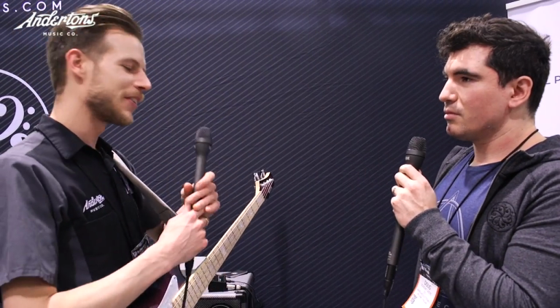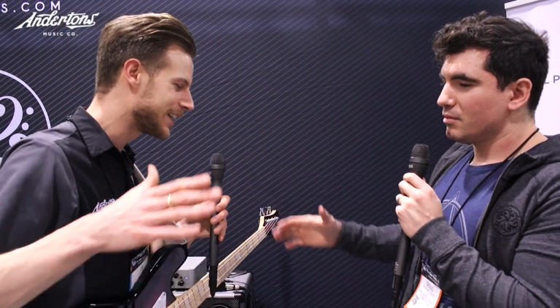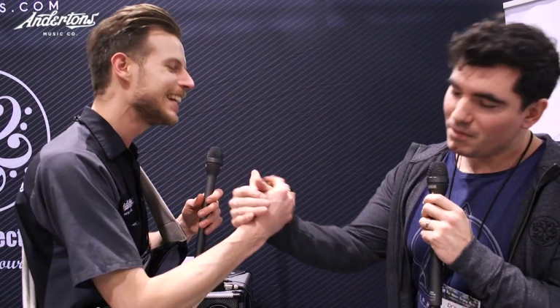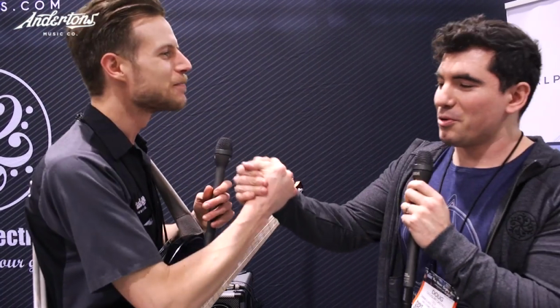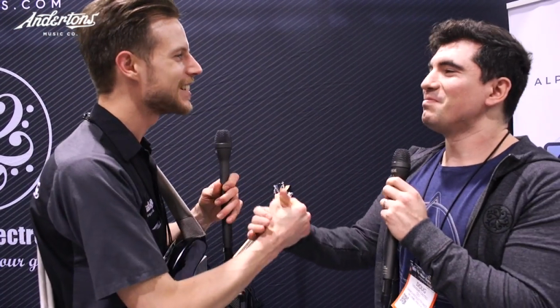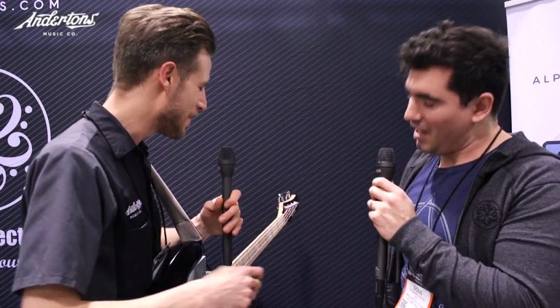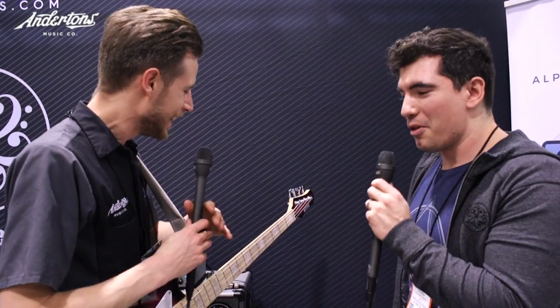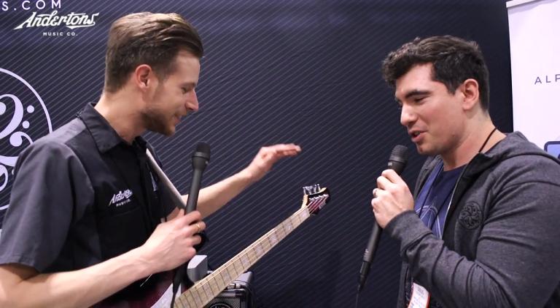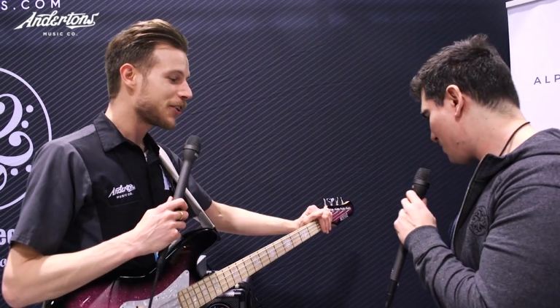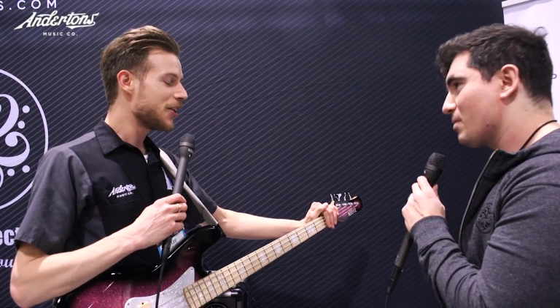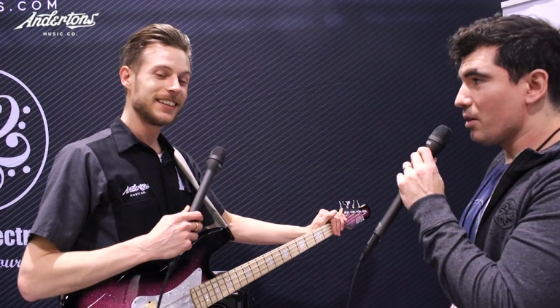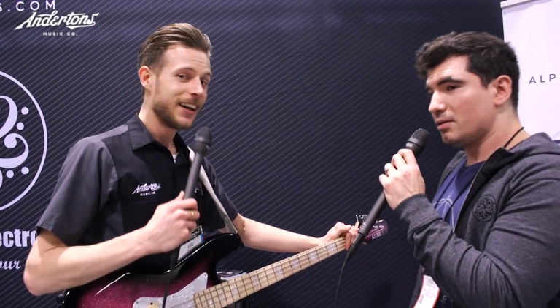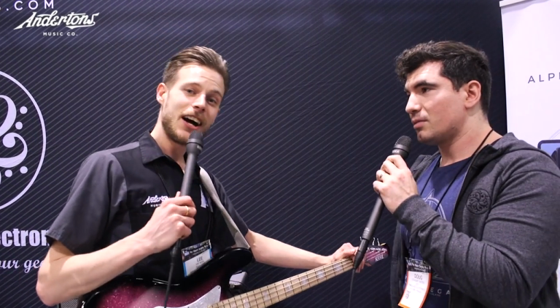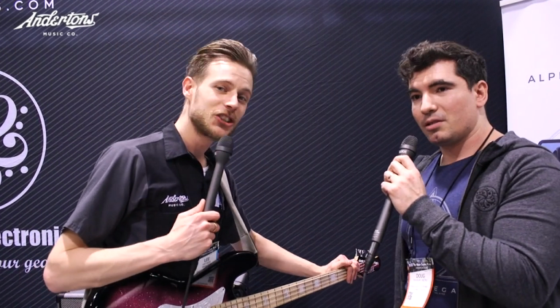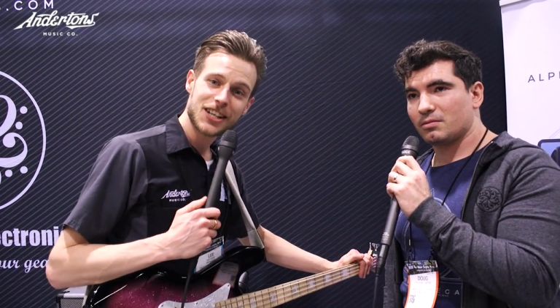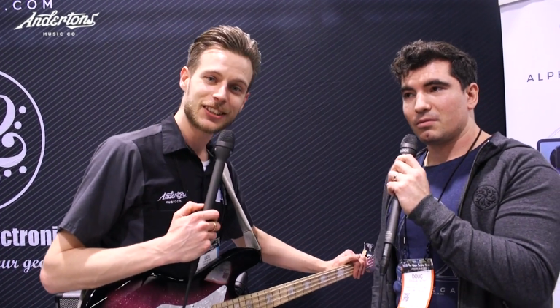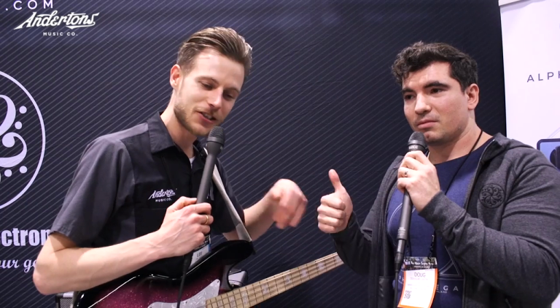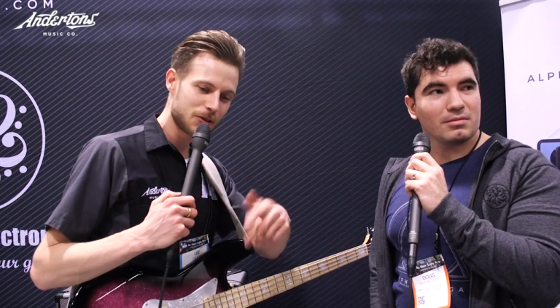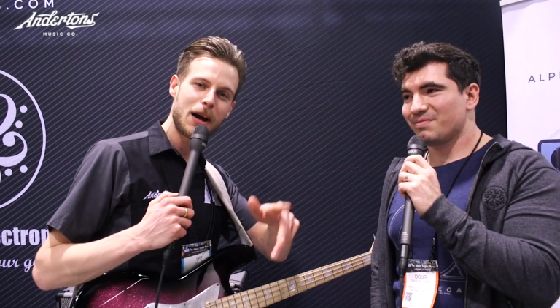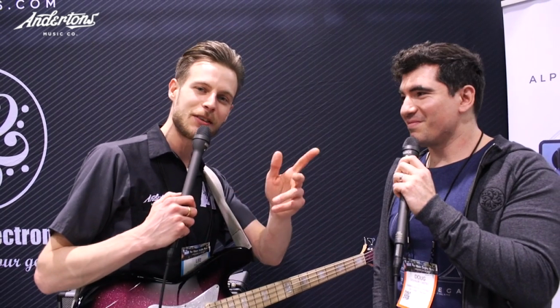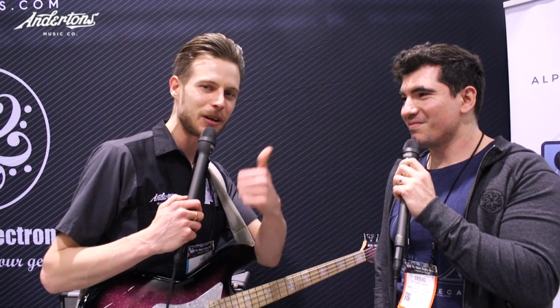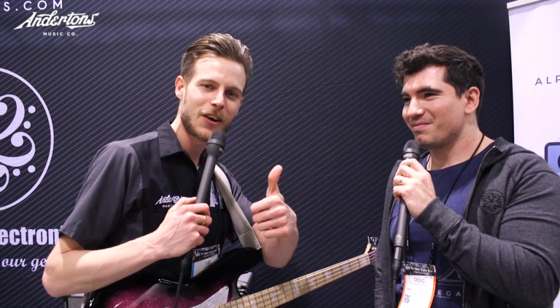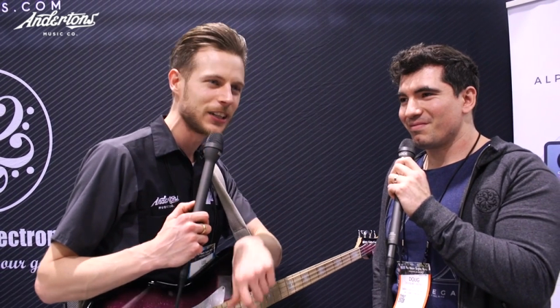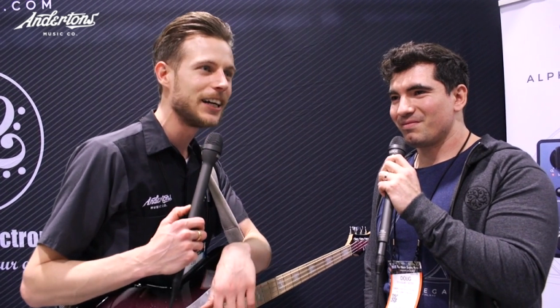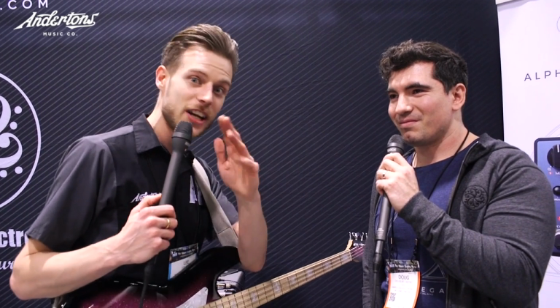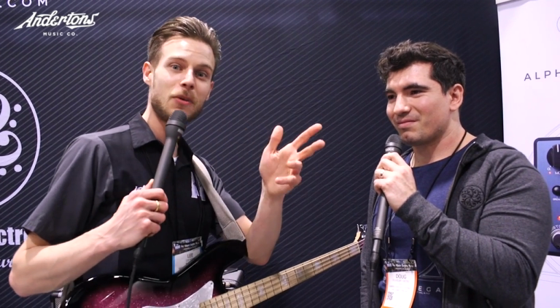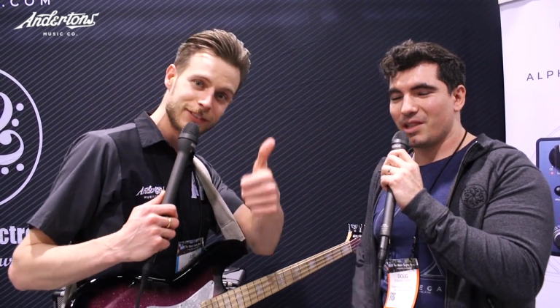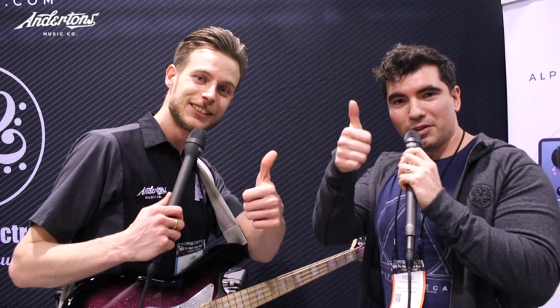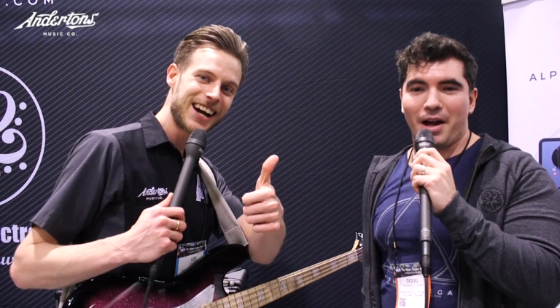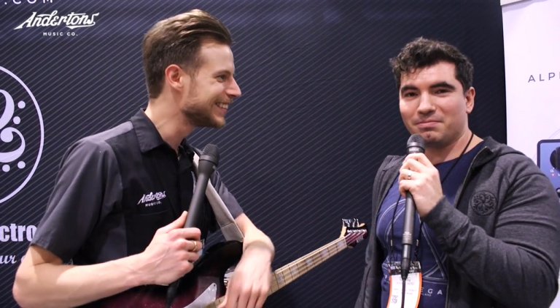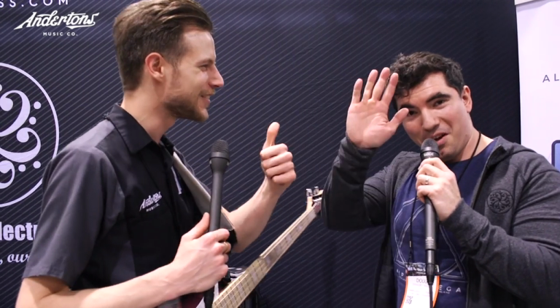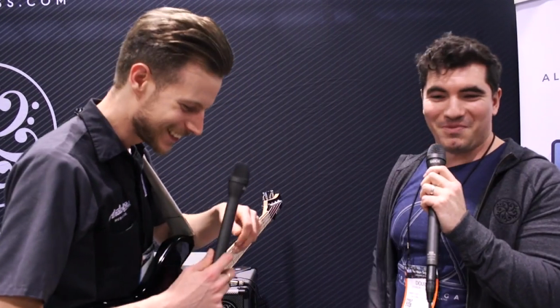Thank you so much for giving us a rundown, Doug. Pleasure to see you again! Guys, we'll see you at the next stand — as usual, subscribe and check out the other channels. See you on the next one!